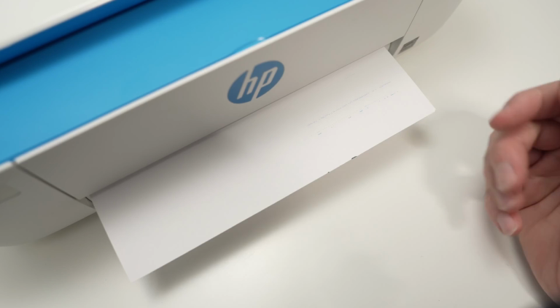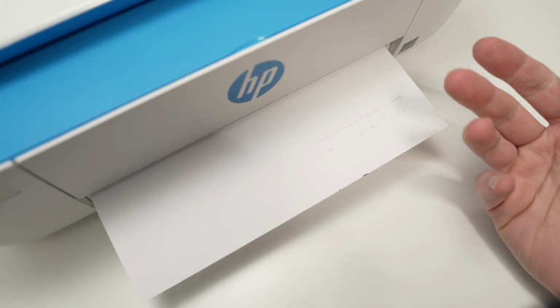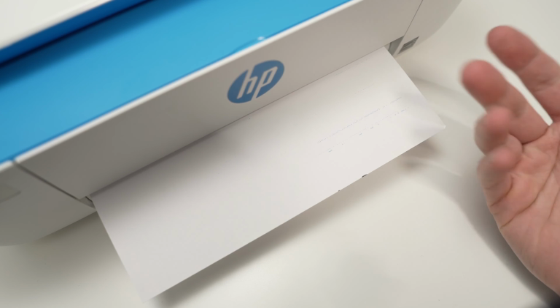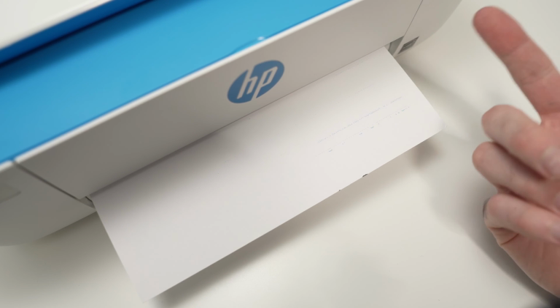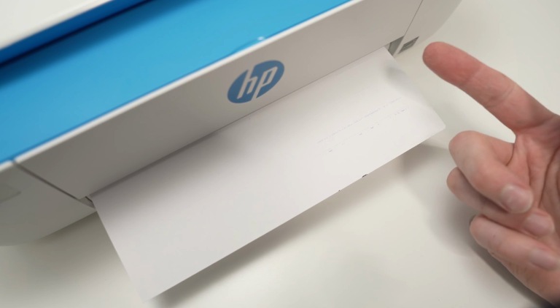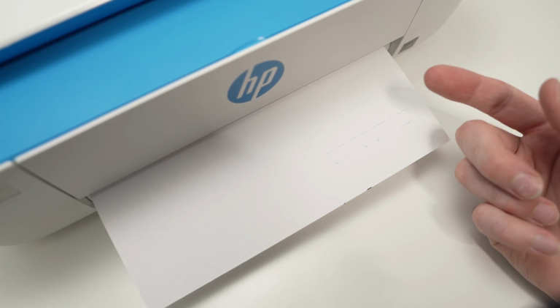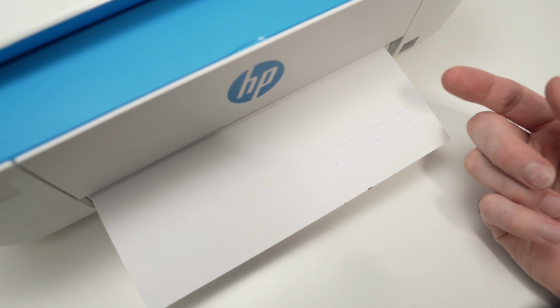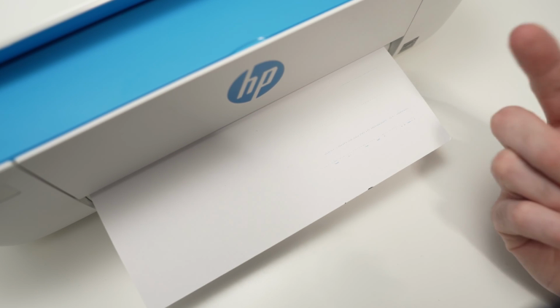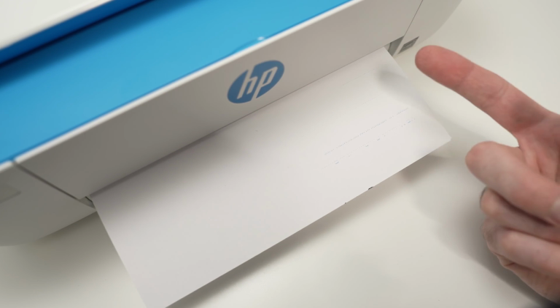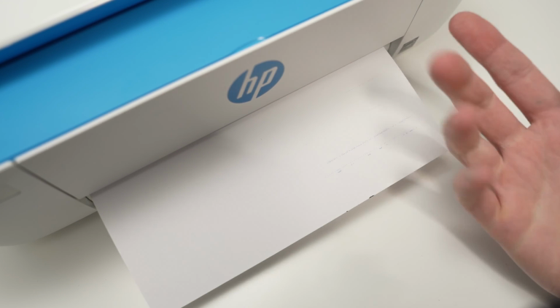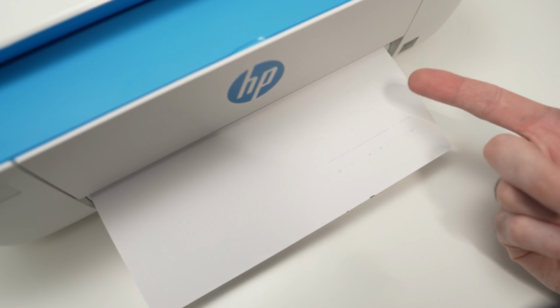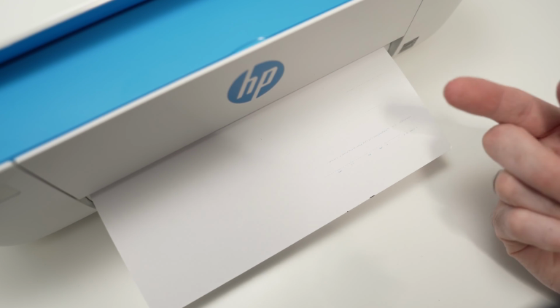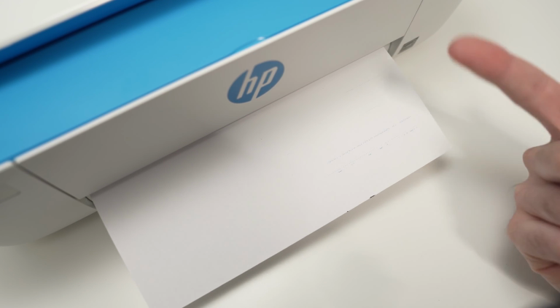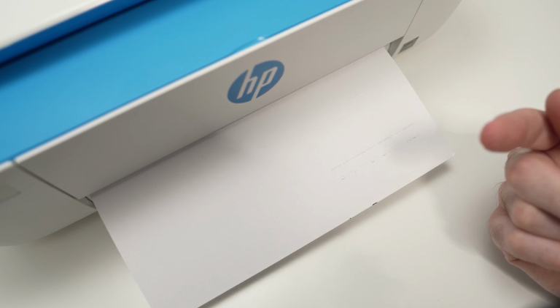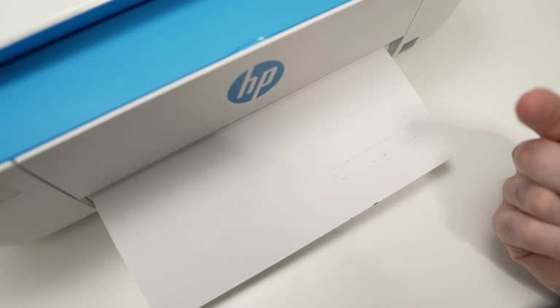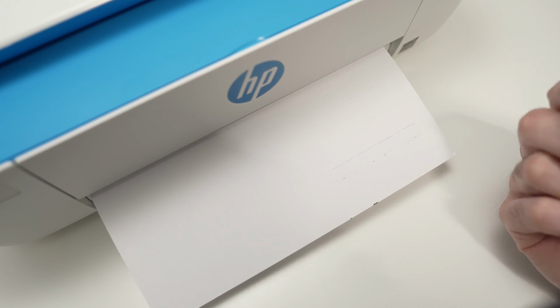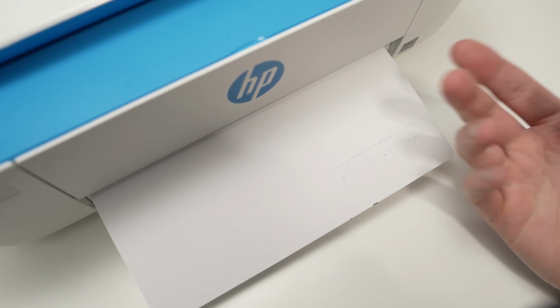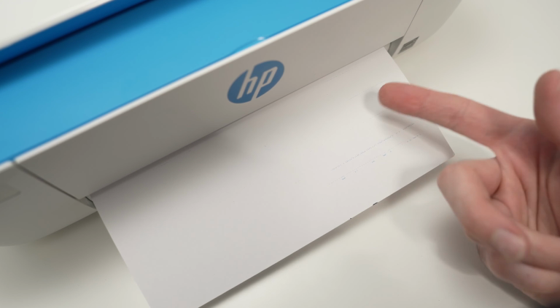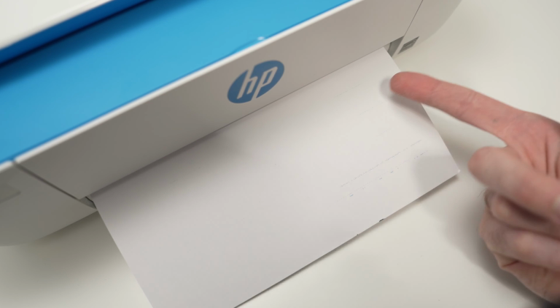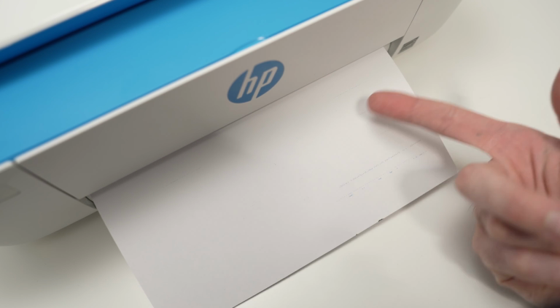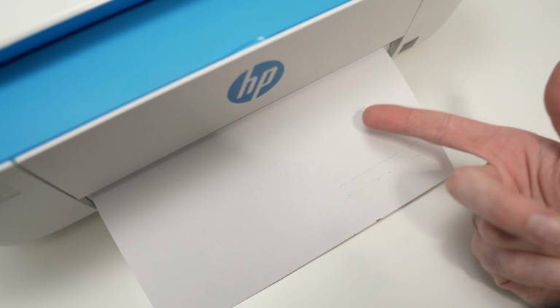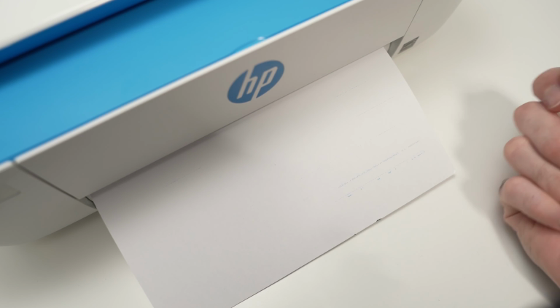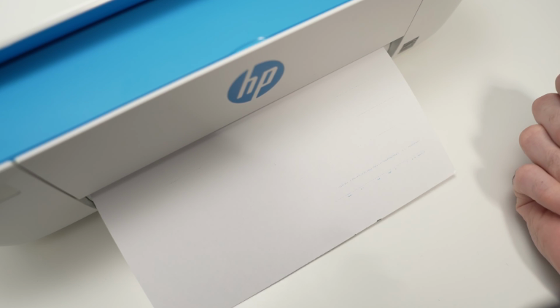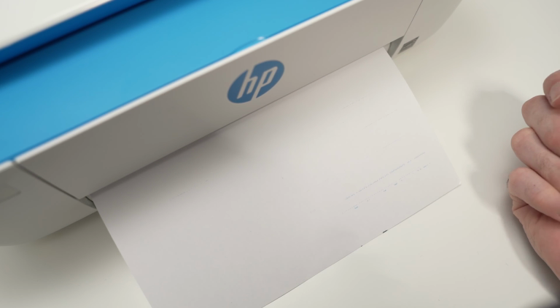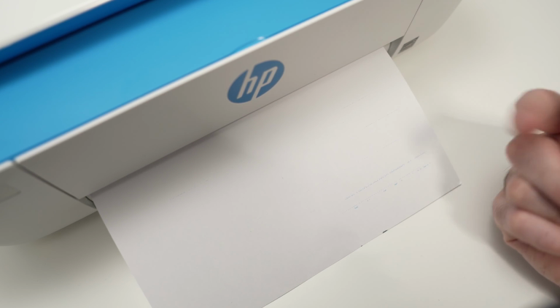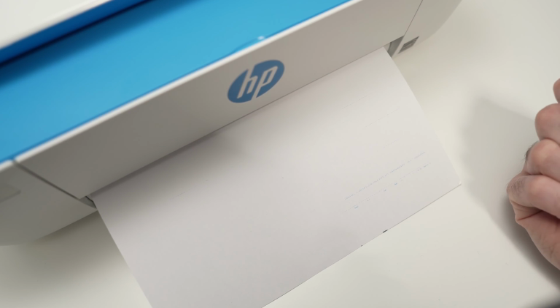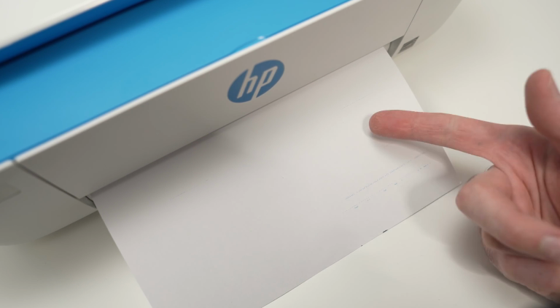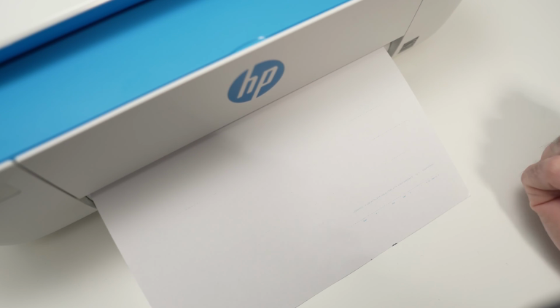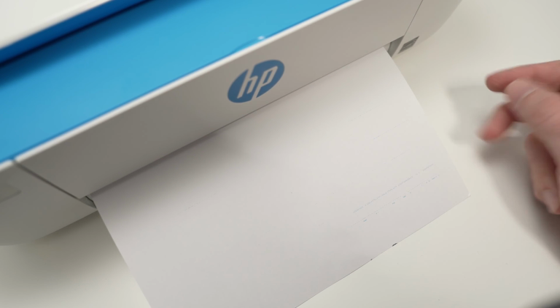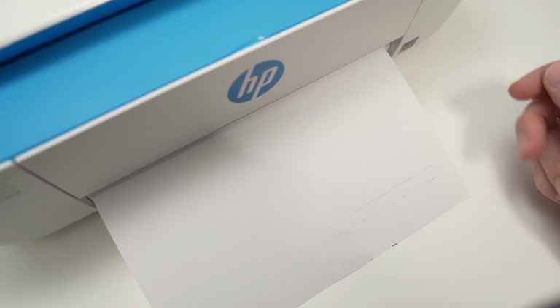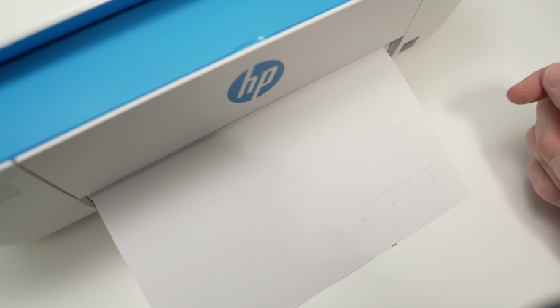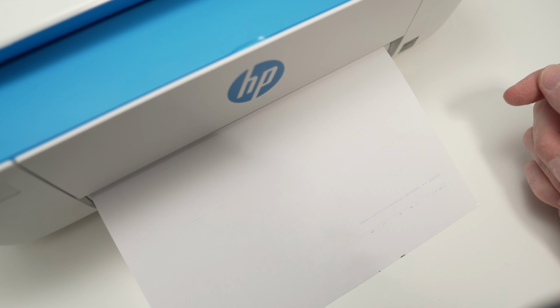Now my printer didn't have black ink, and you need to make sure that your printer has black ink available. If not, you won't see anything on it. But I will show you what this paper should look like.